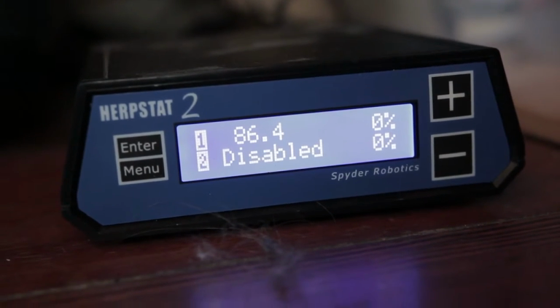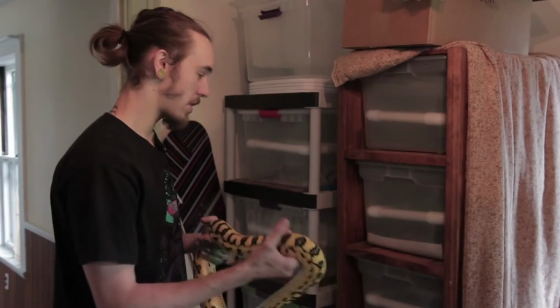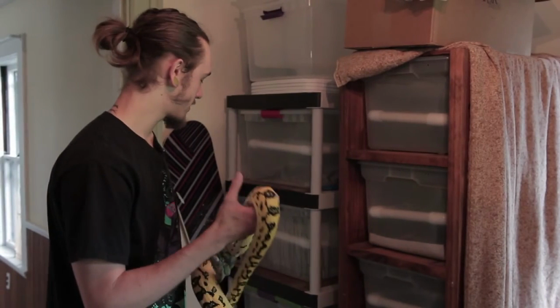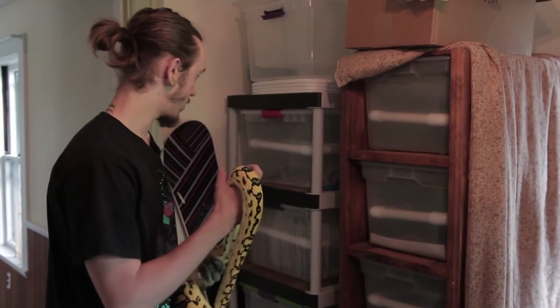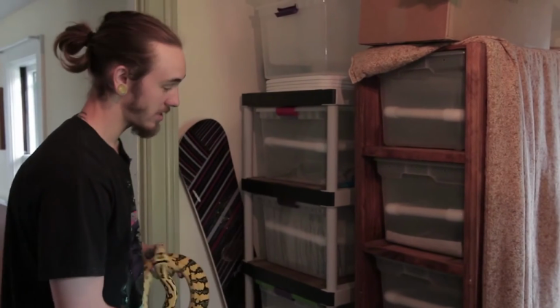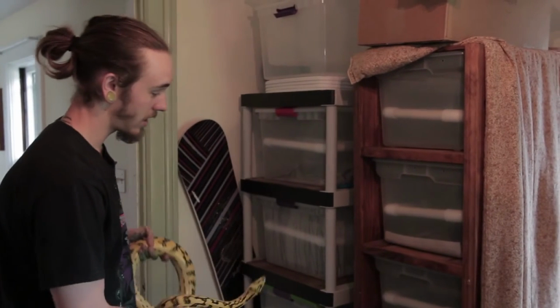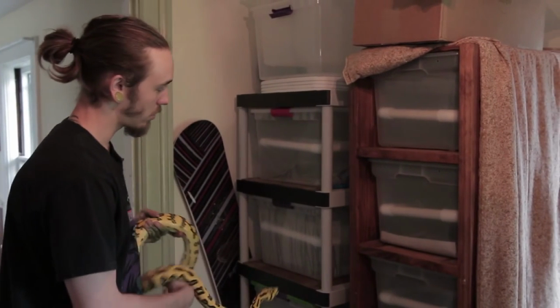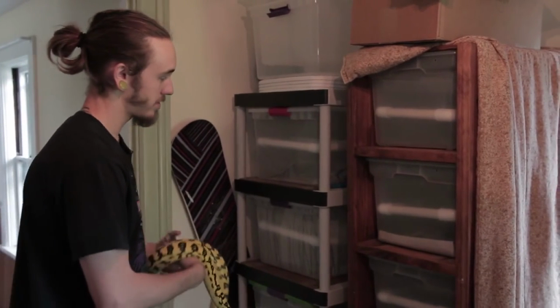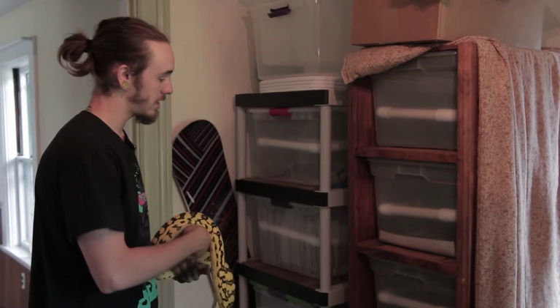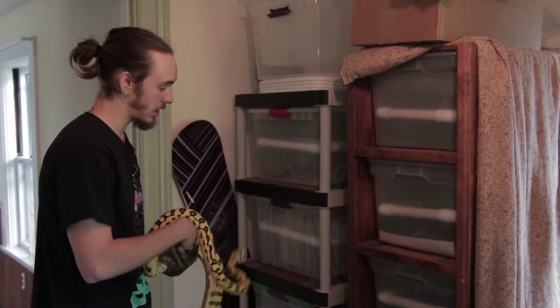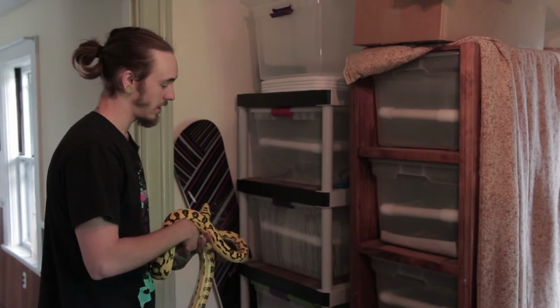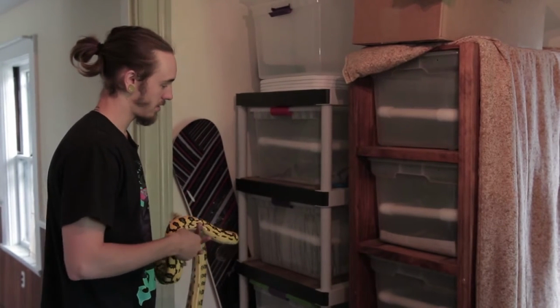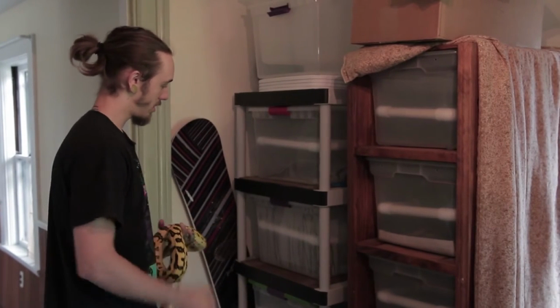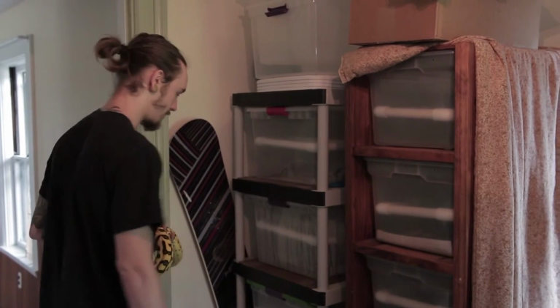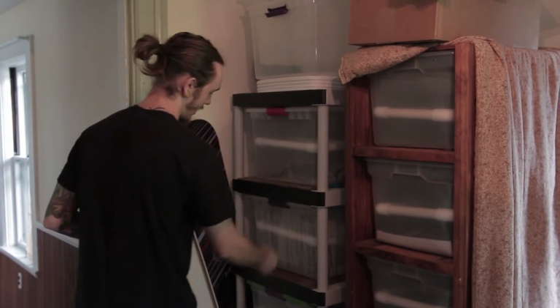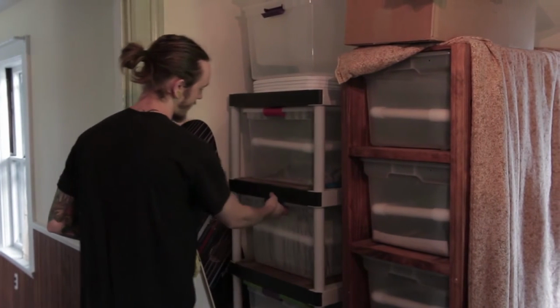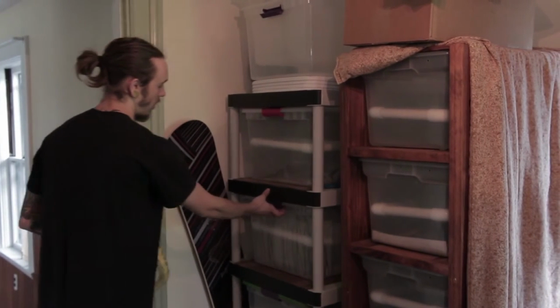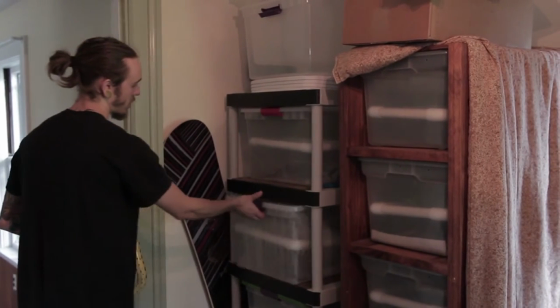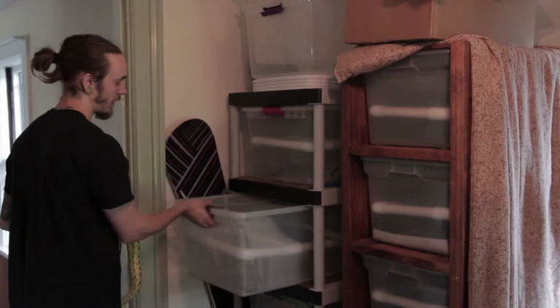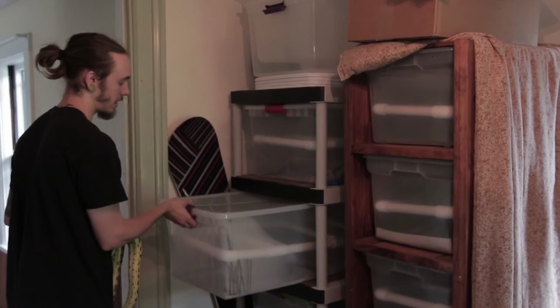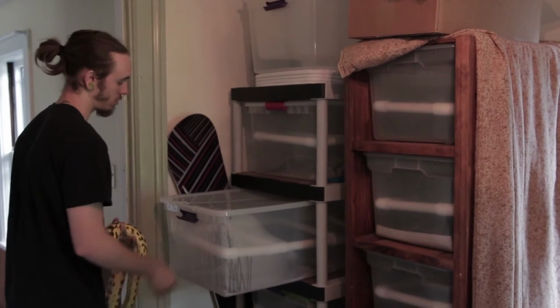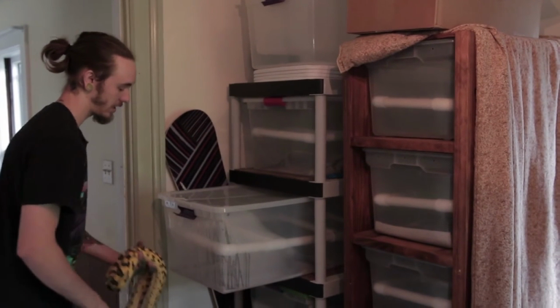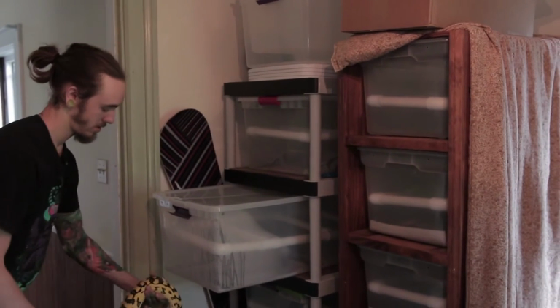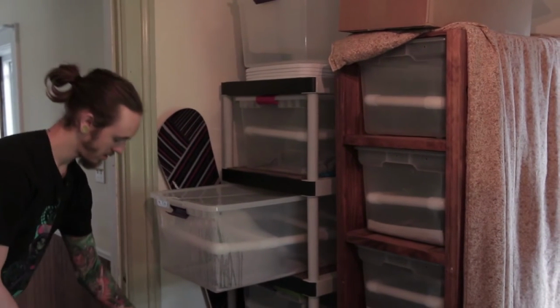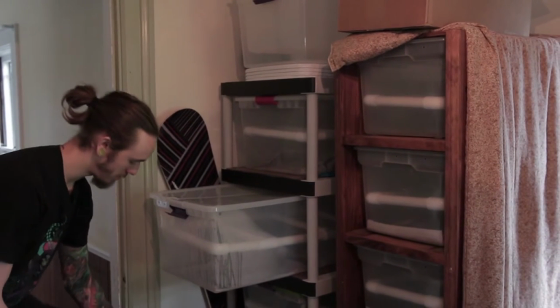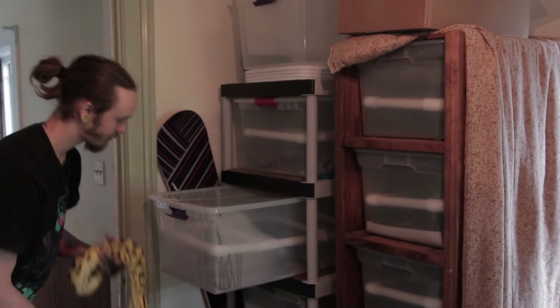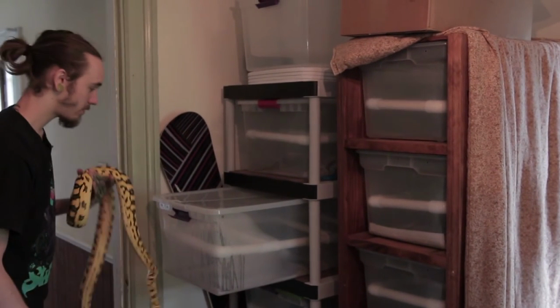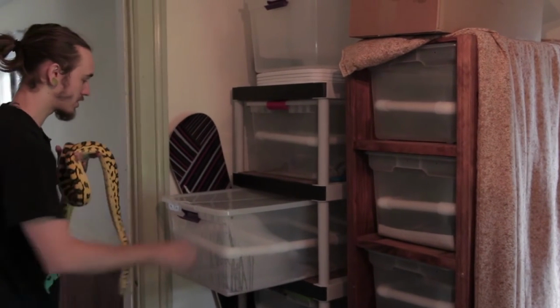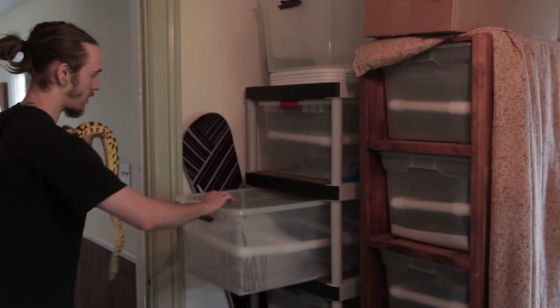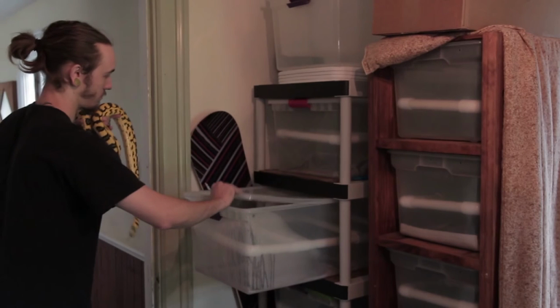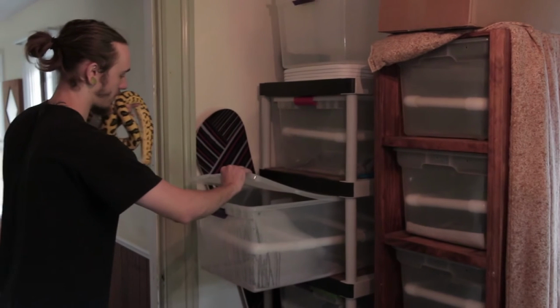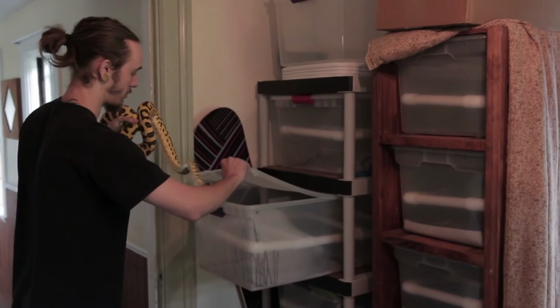This is my rack system — they slide in and out, run with heat stripping underneath, and they're all temperature regulated. They keep great humidity and are just really overall great for the animals.